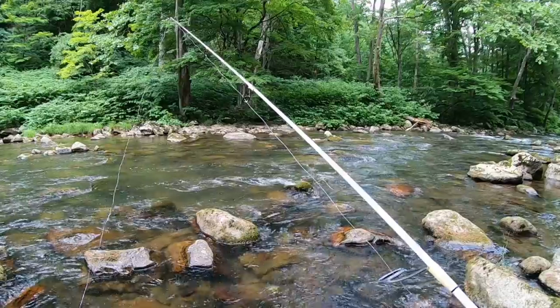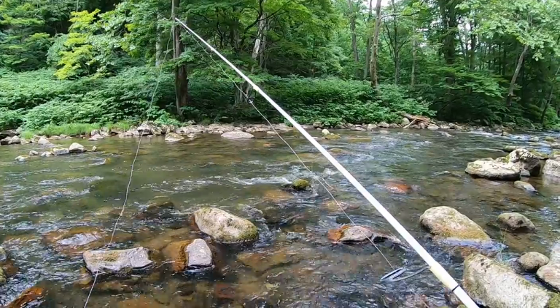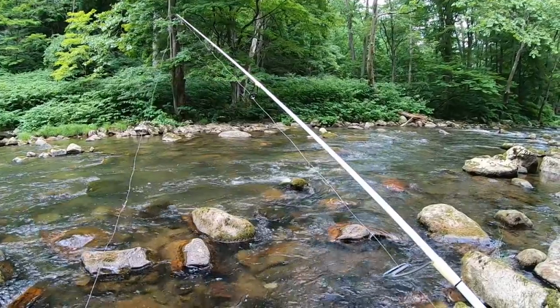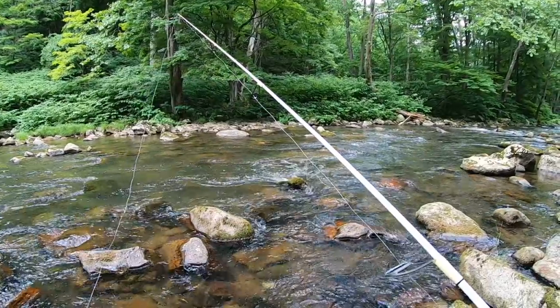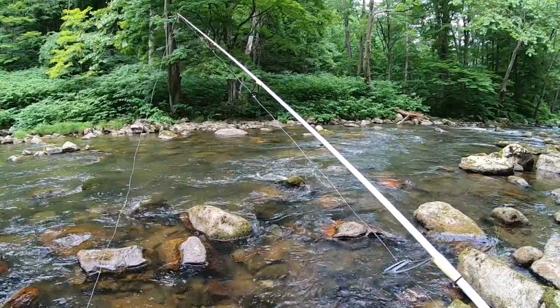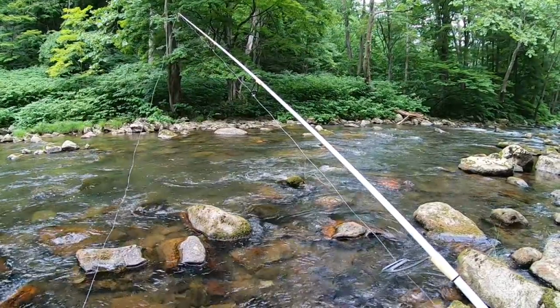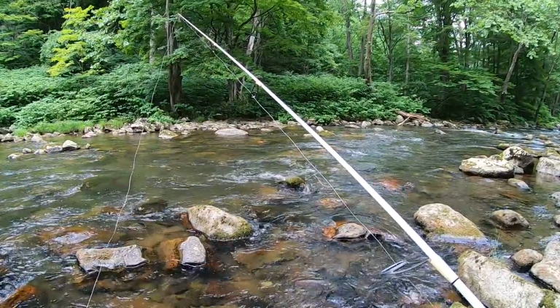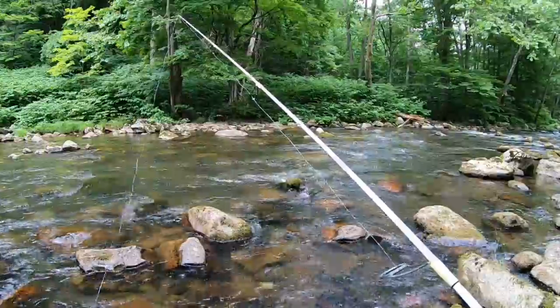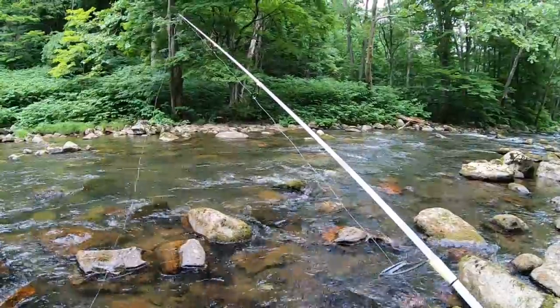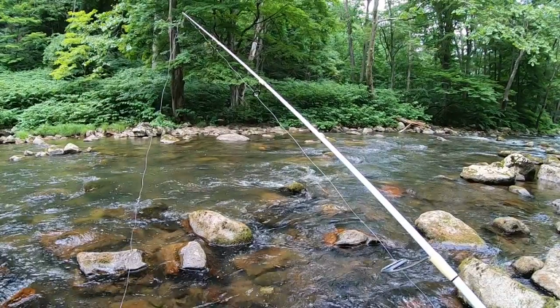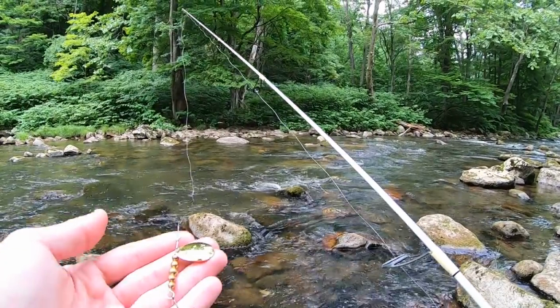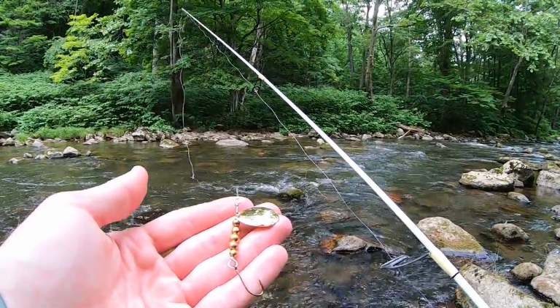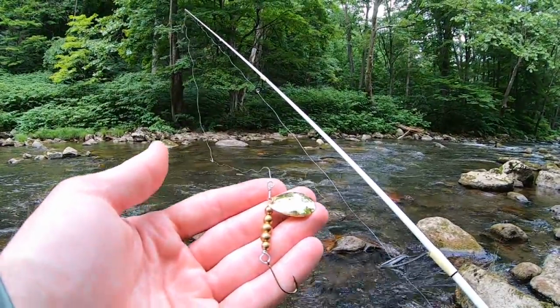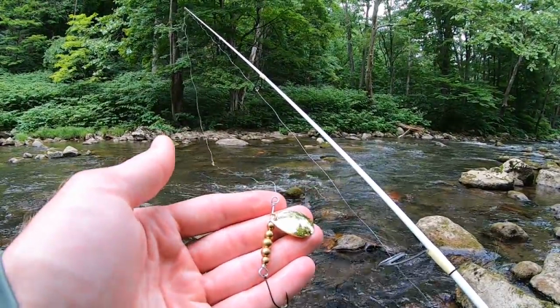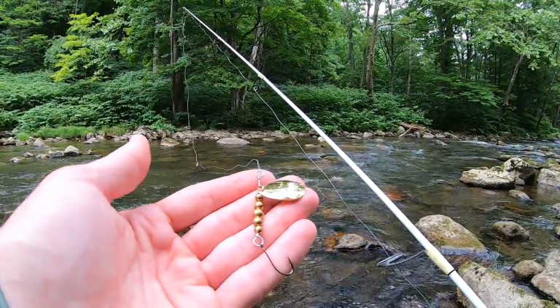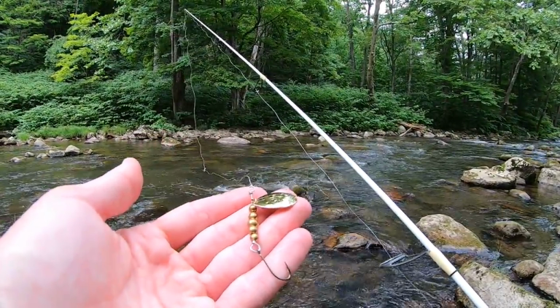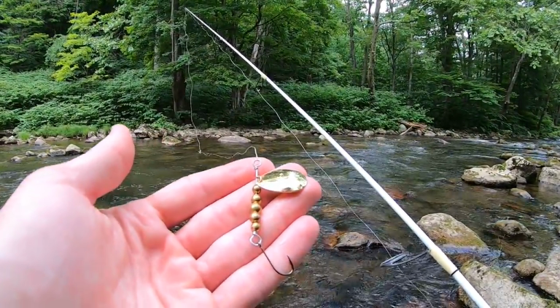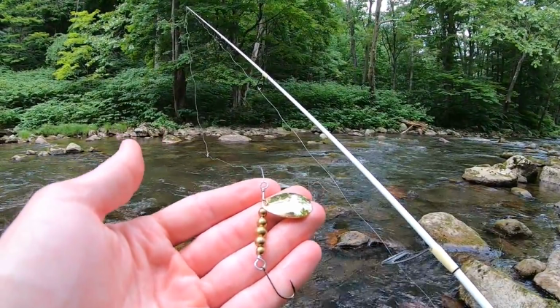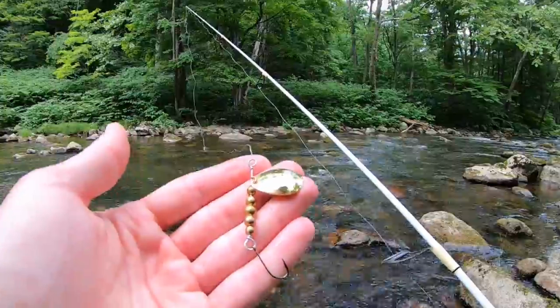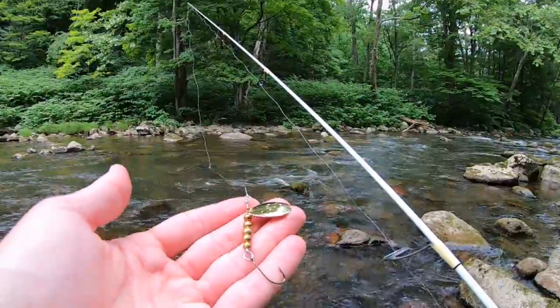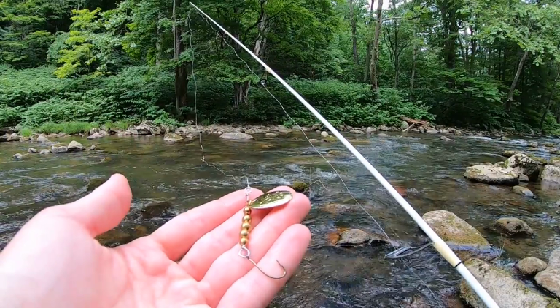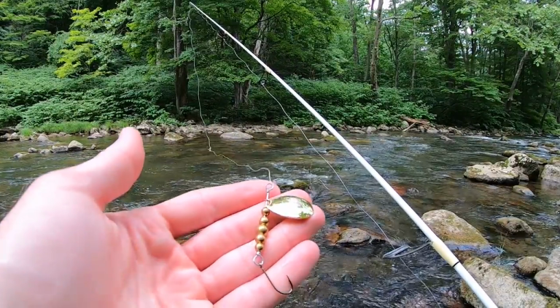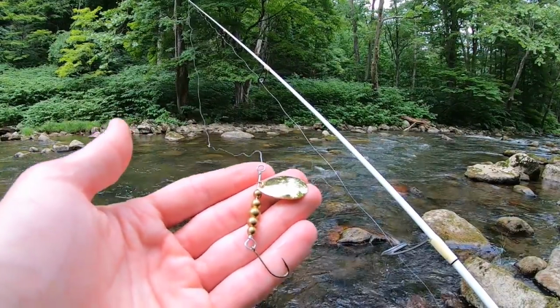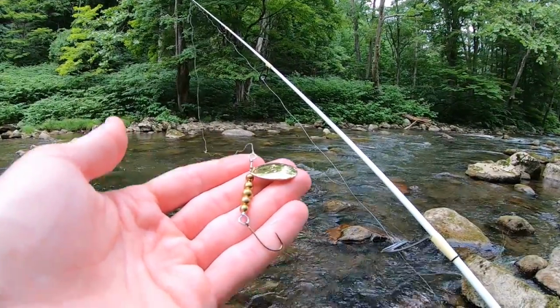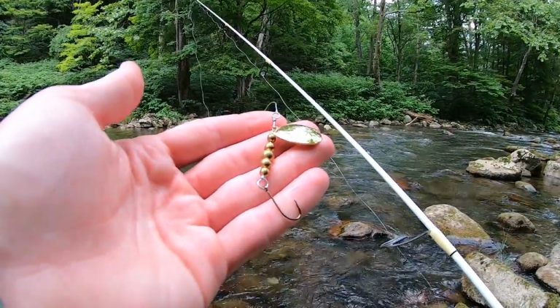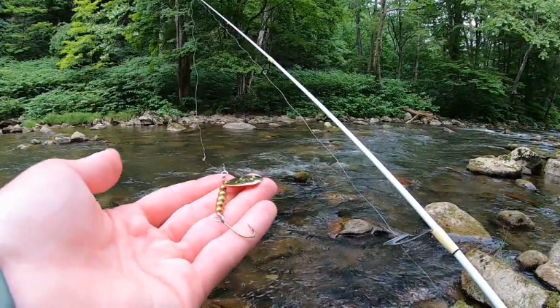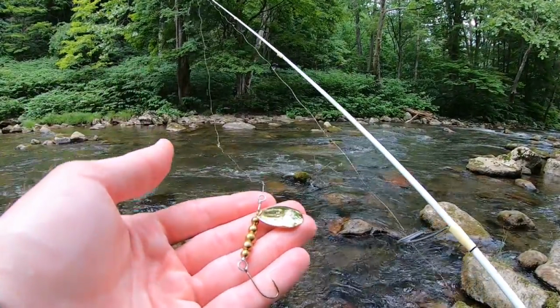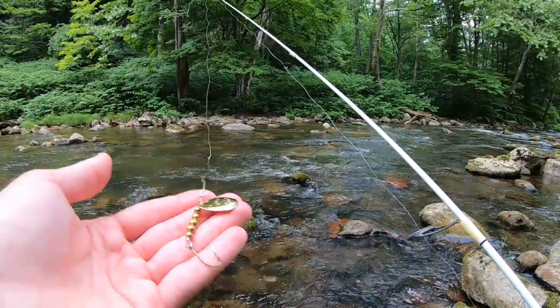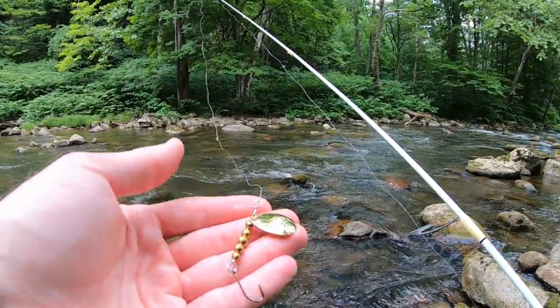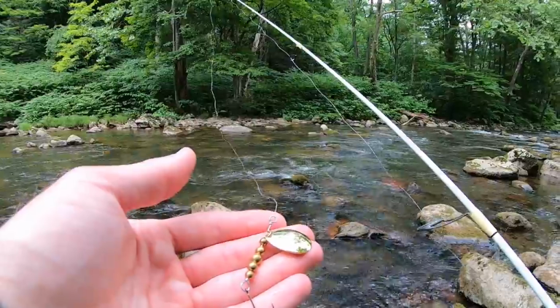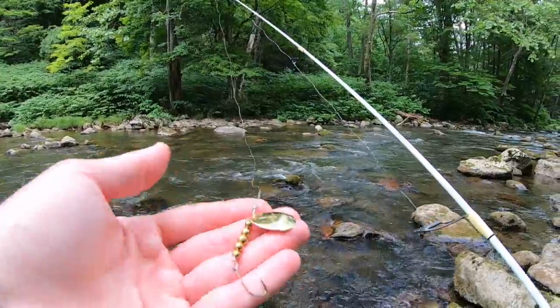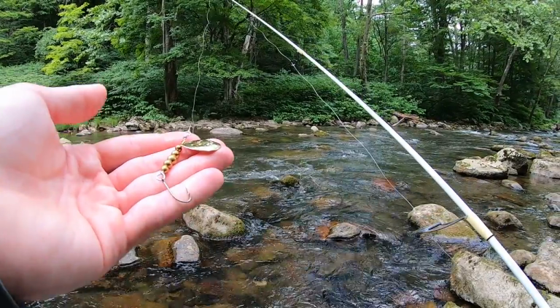Alright guys, been a while since I caught one. Just landed a beautiful little brownie. Right before that I broke off my other Fish Hawk spinner, so now I'm trying this gold-bead, gold-blade Fish Hawk spinner. This is just a prototype that I'm testing out, but apparently it works, so we're going to keep it going.